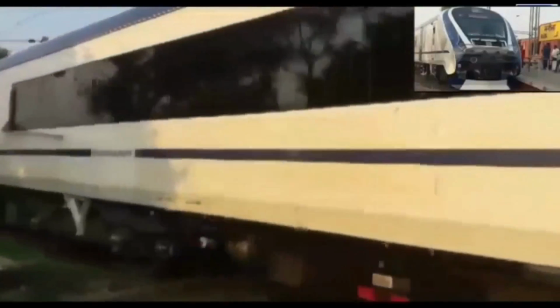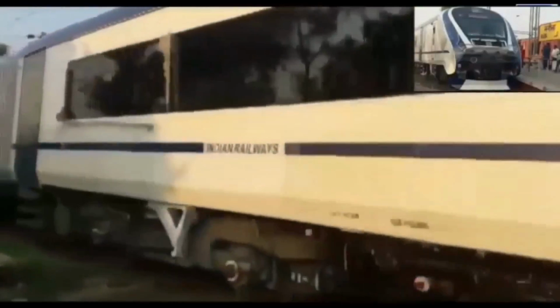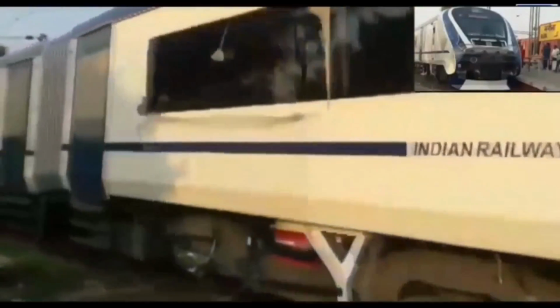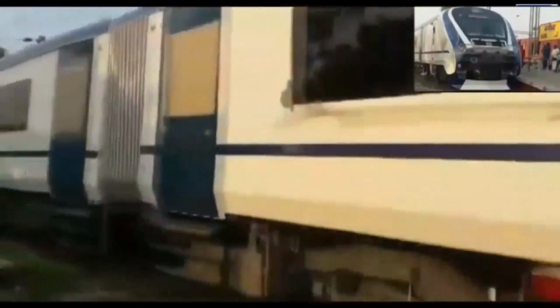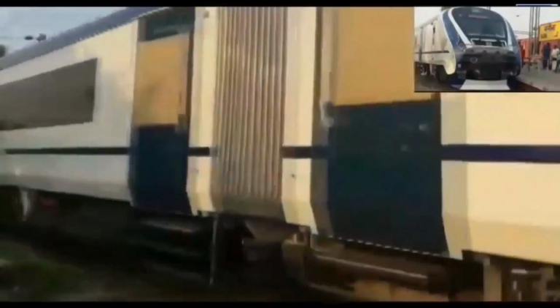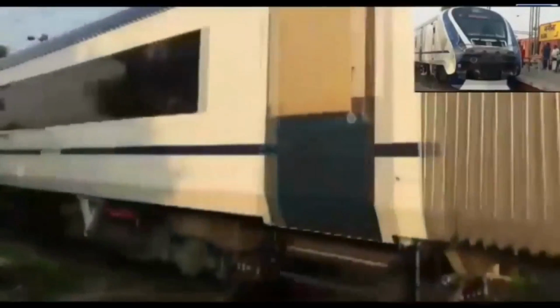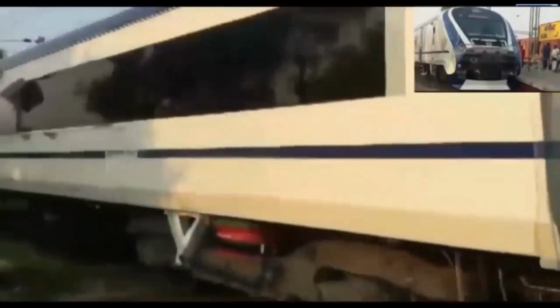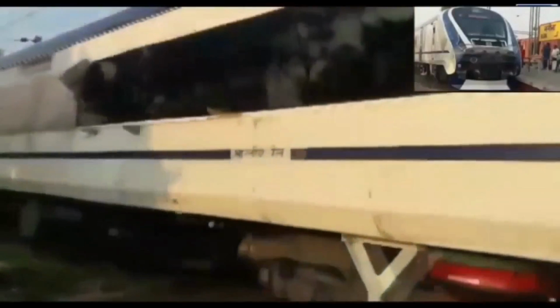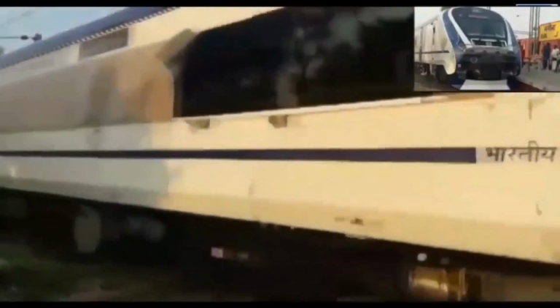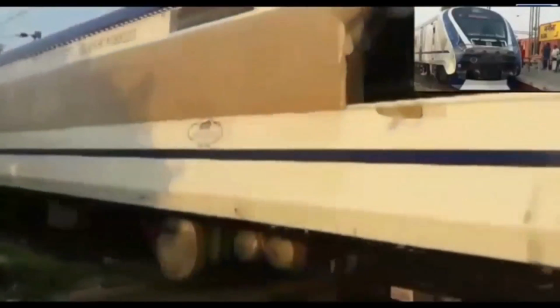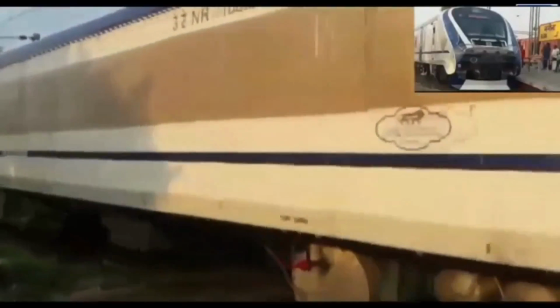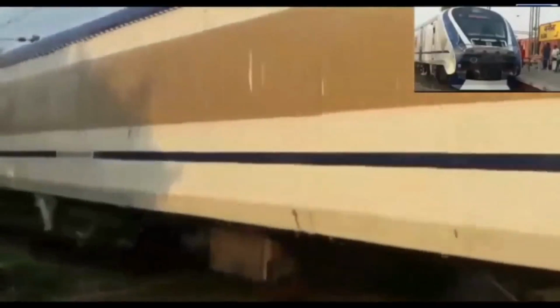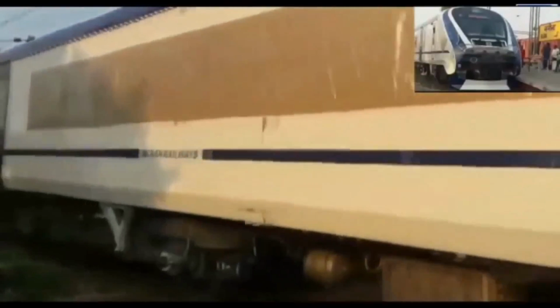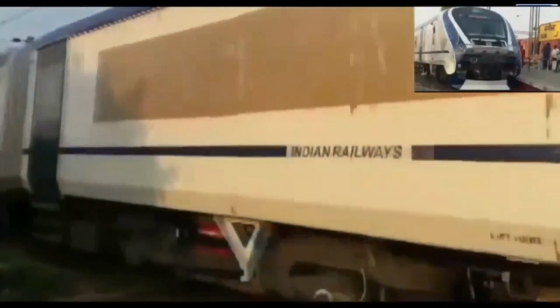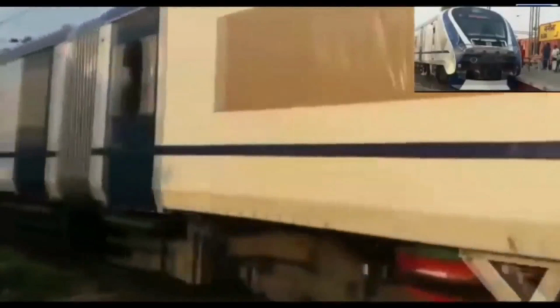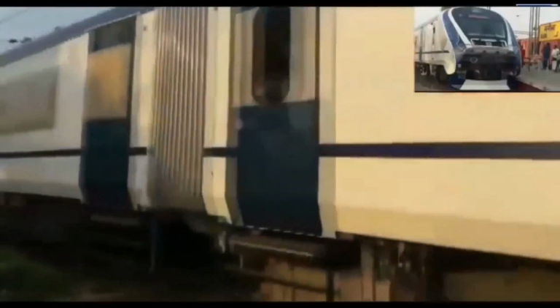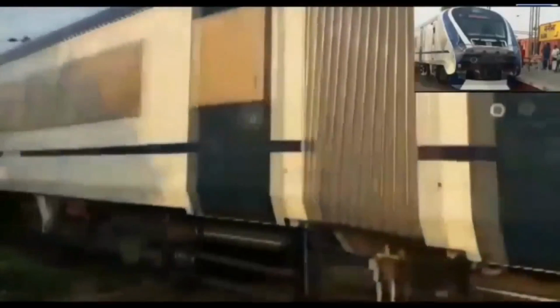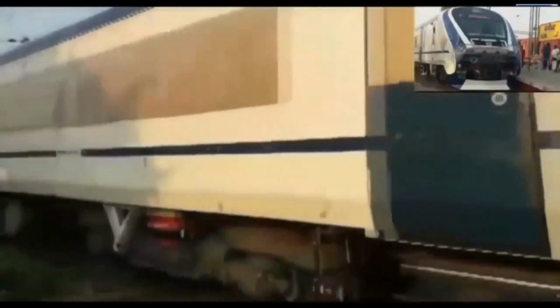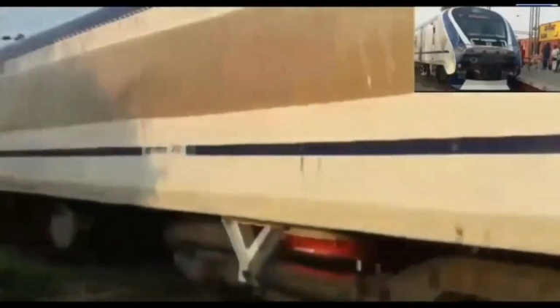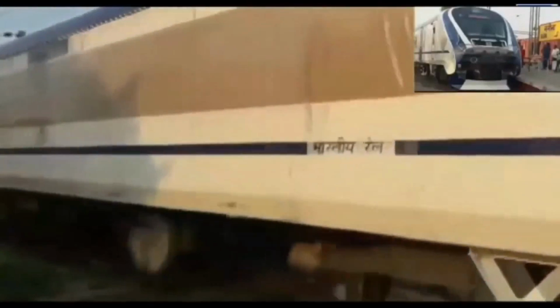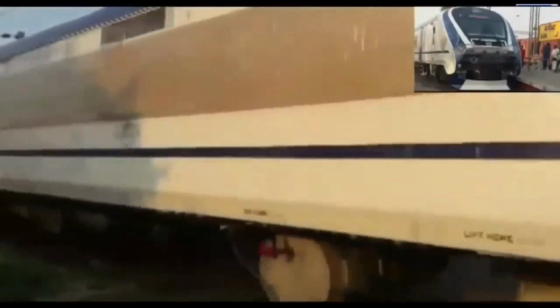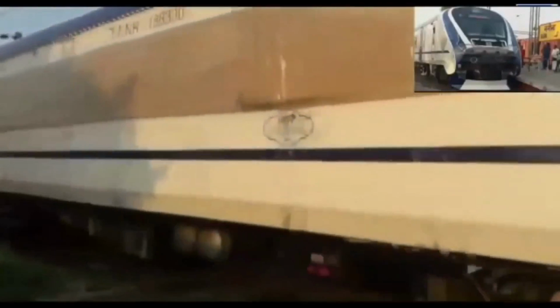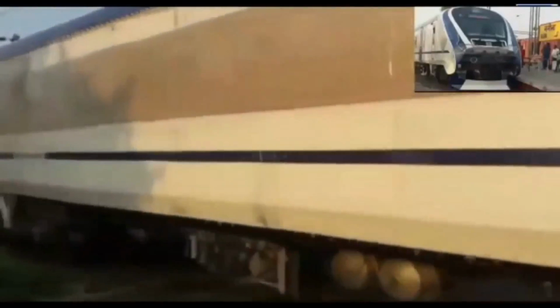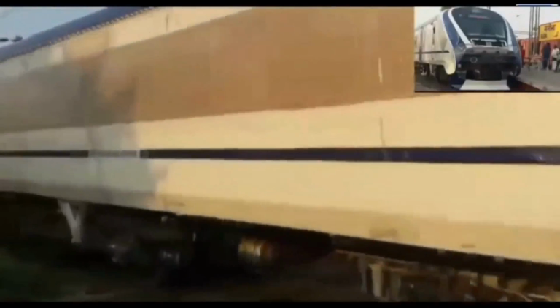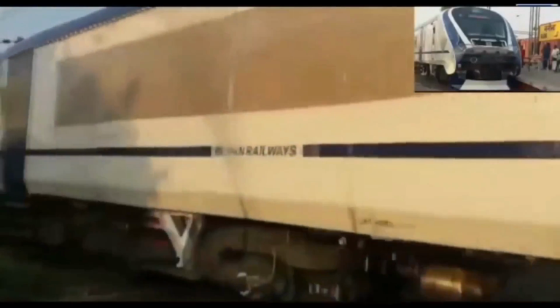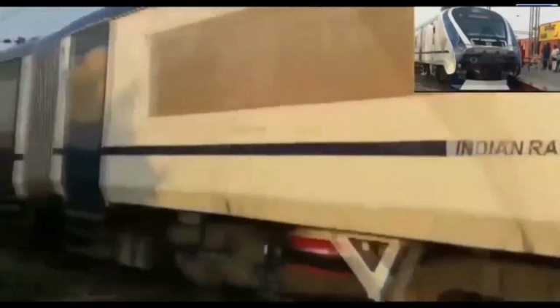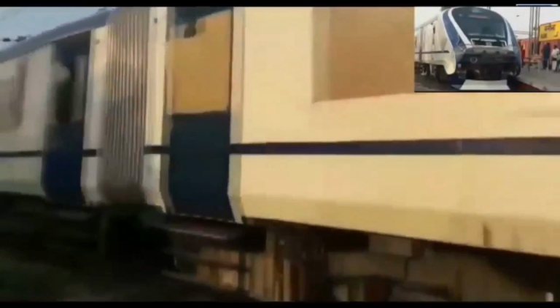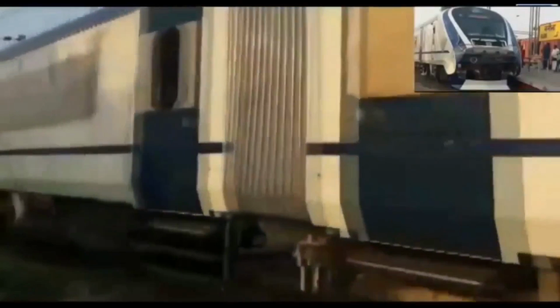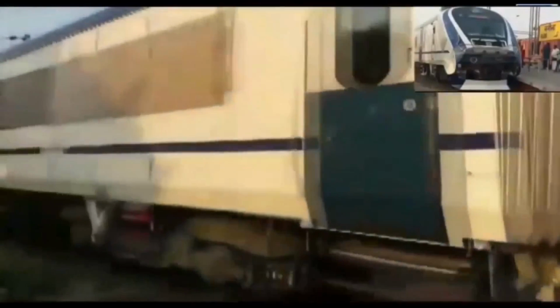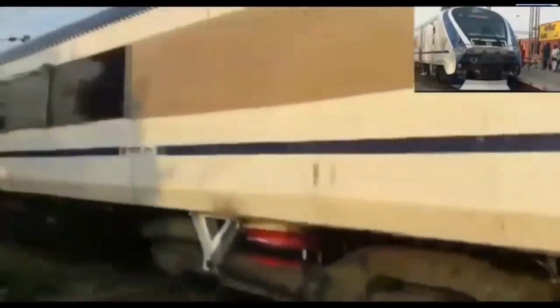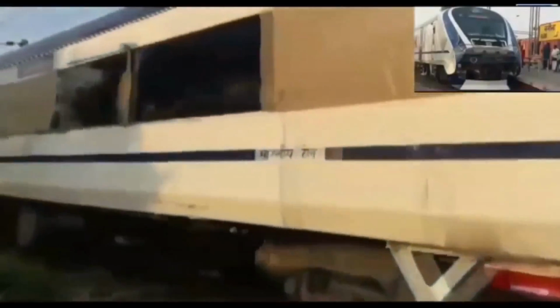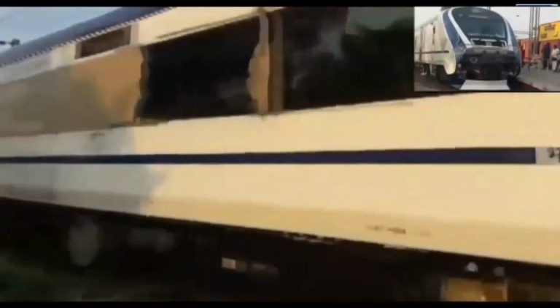Slowly, steadily picking up speed. As you can see, it is slightly on the higher side compared to the first trial that took place.